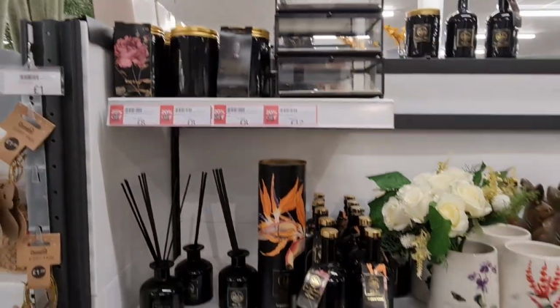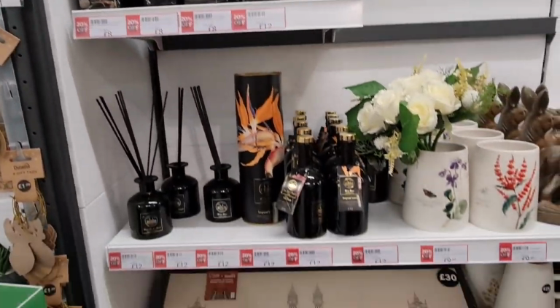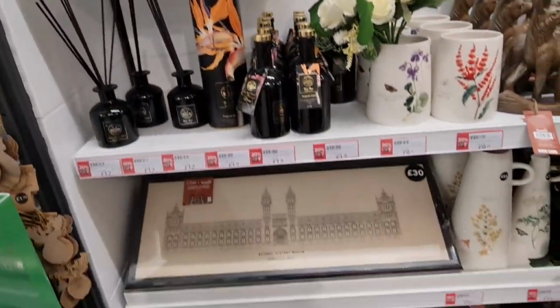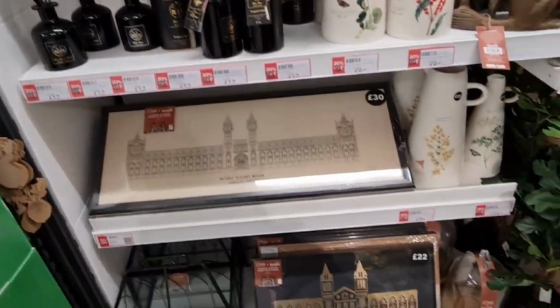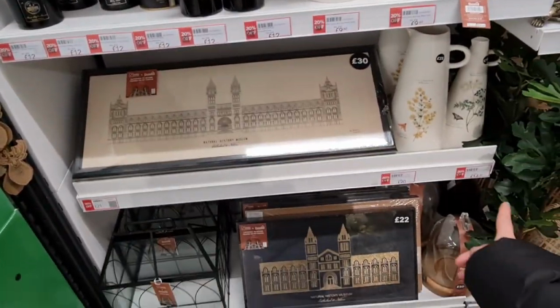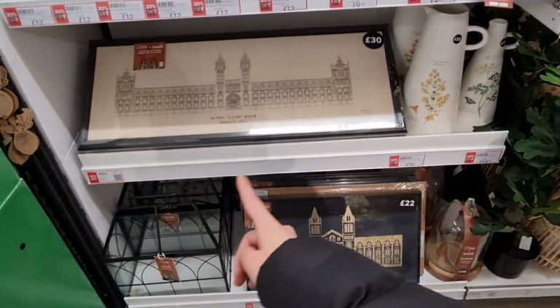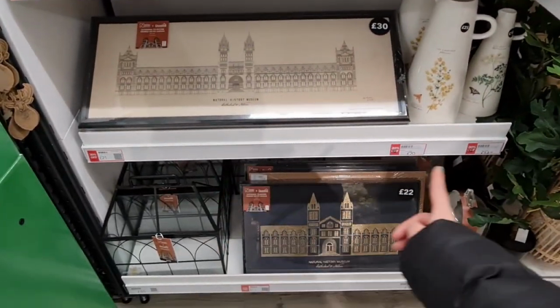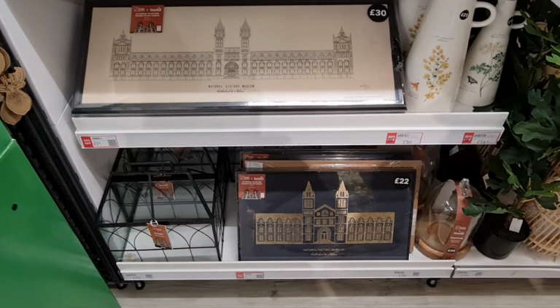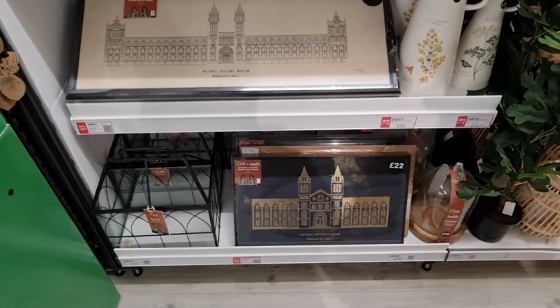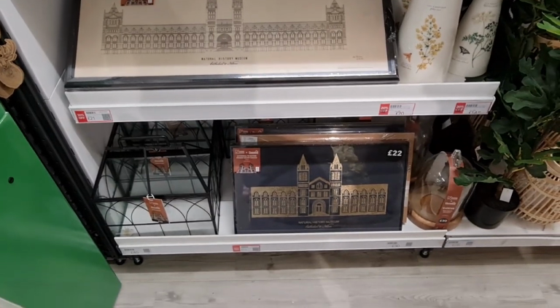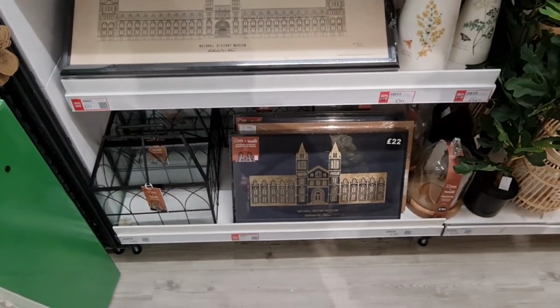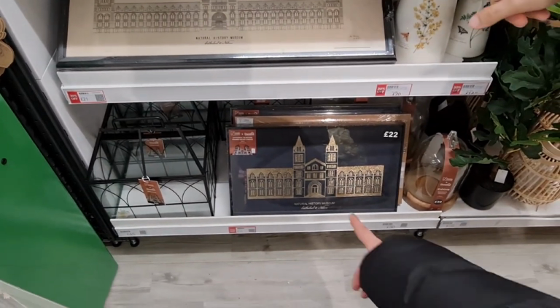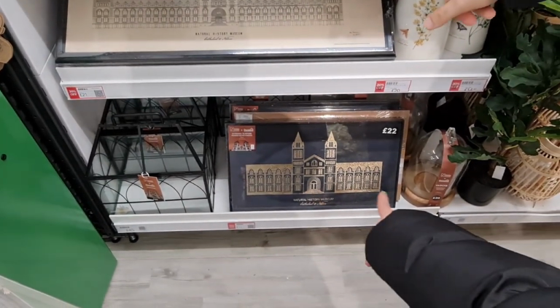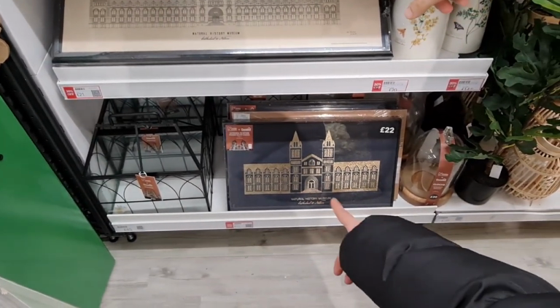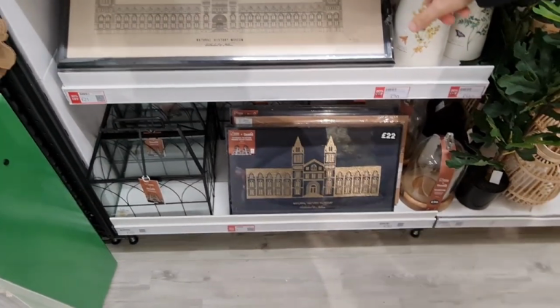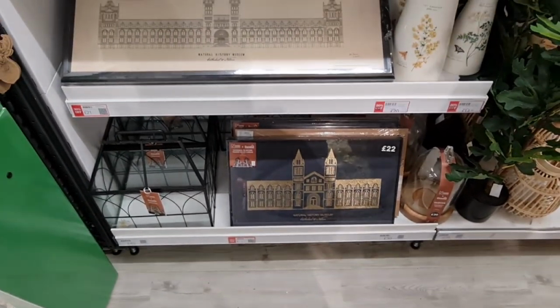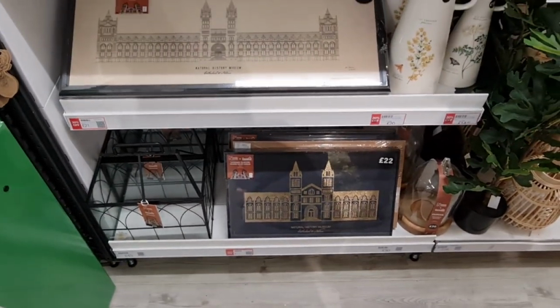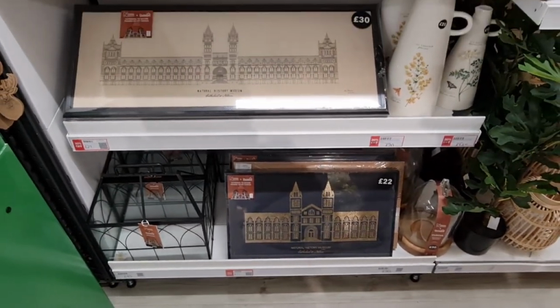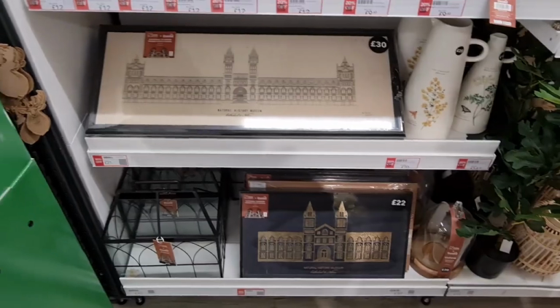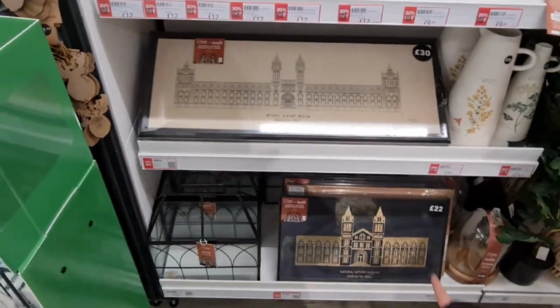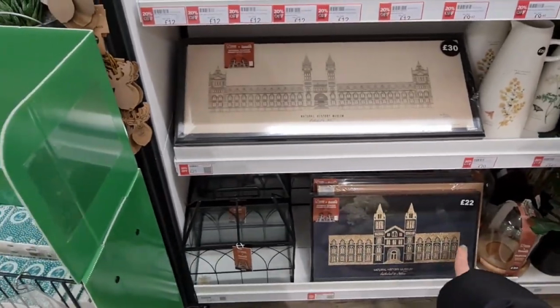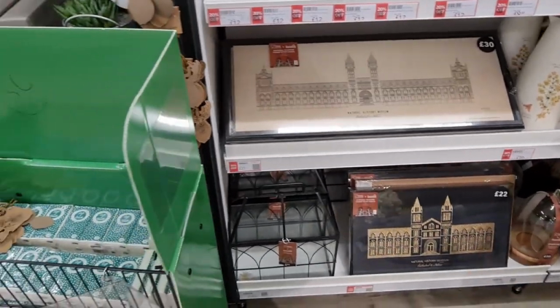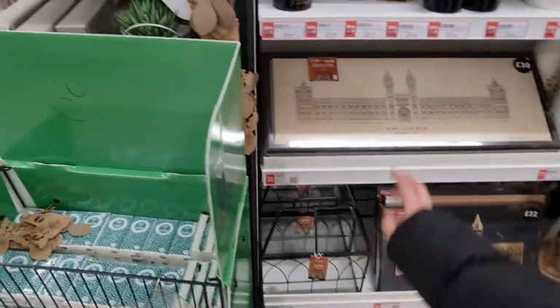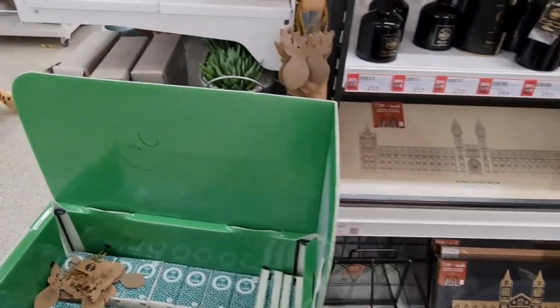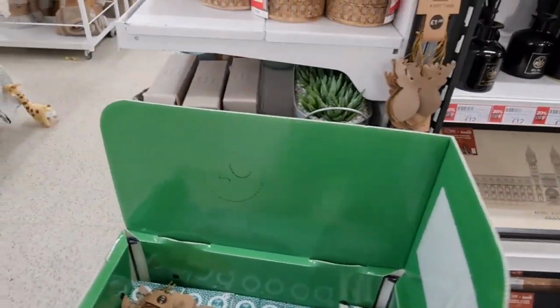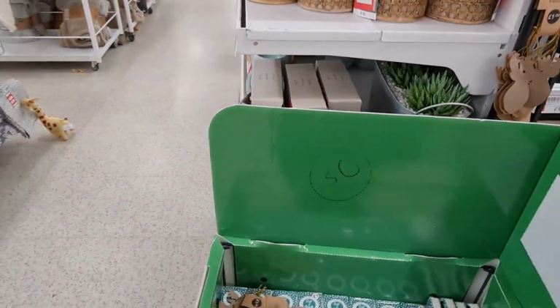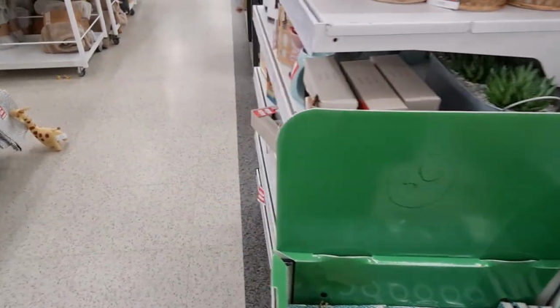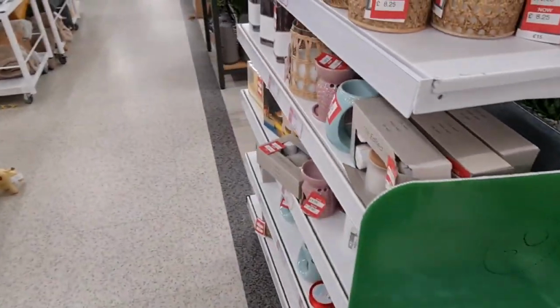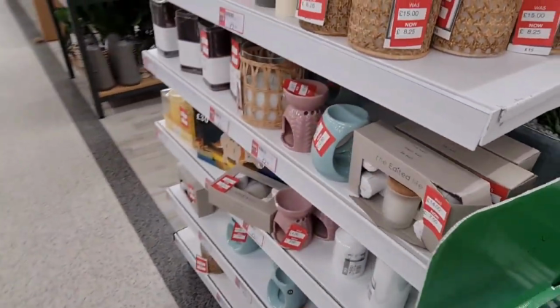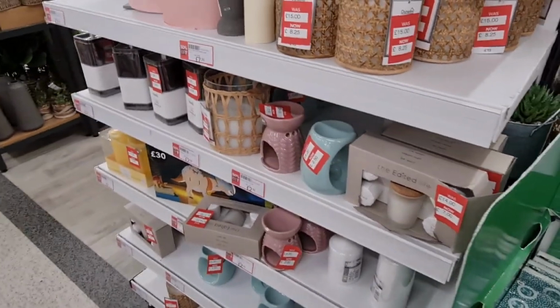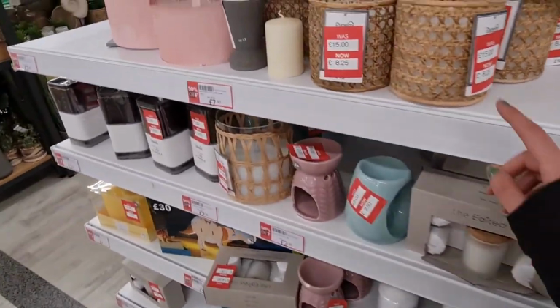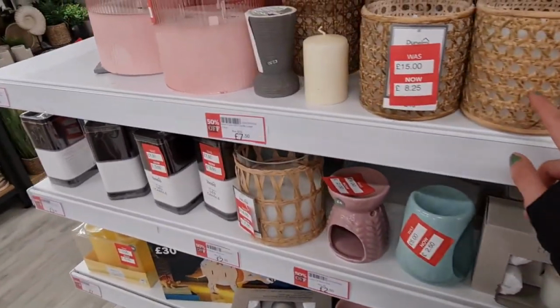Those are our two cats, by the way. These are also discounted — I like that one, £11. I knew you would! I was going to show you the one at the bottom. £8.25 now.